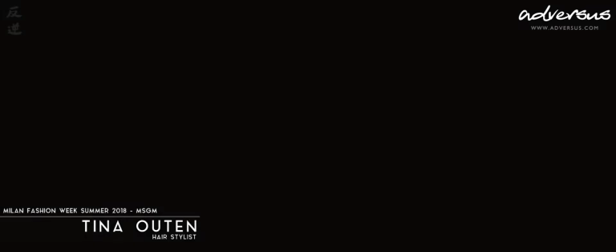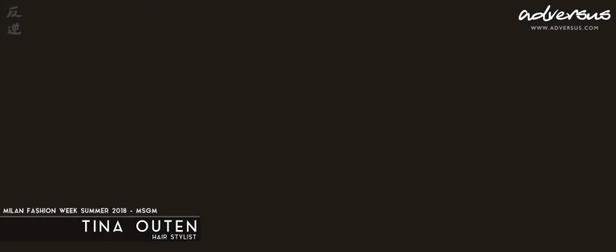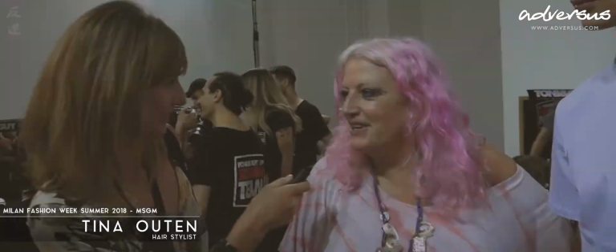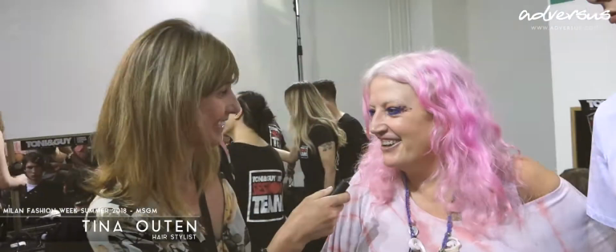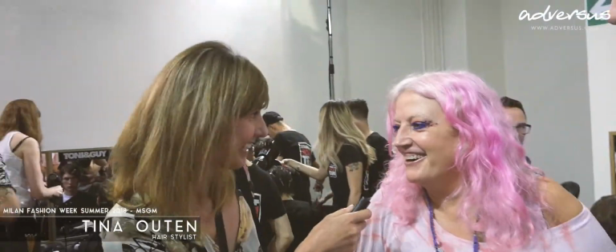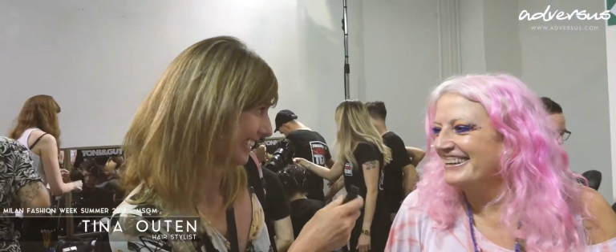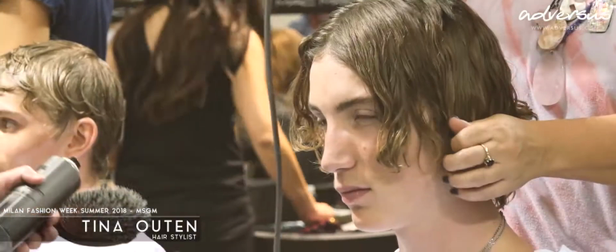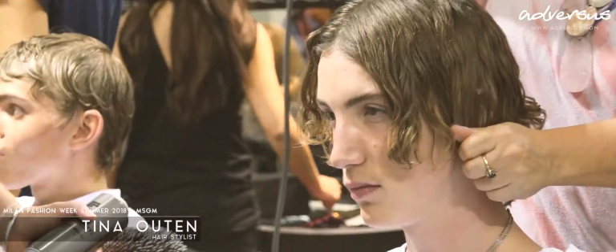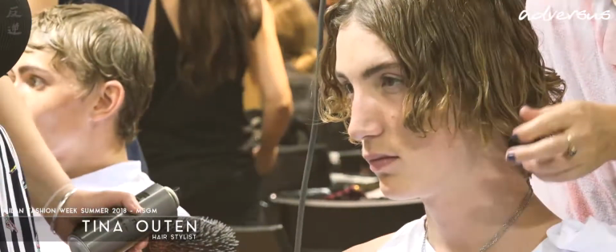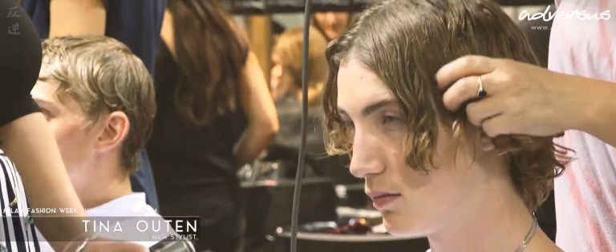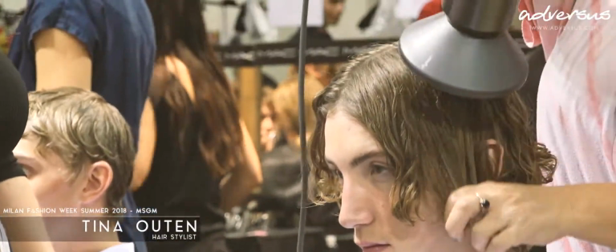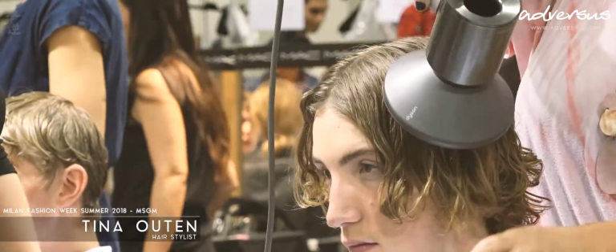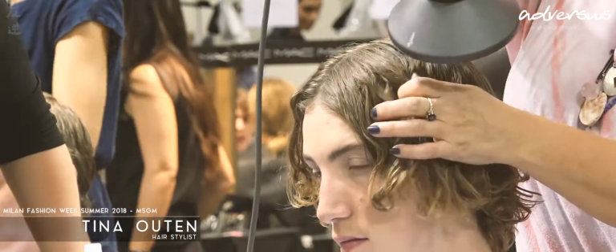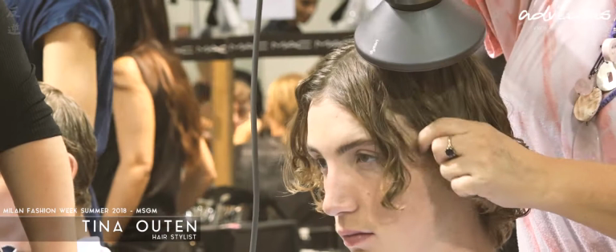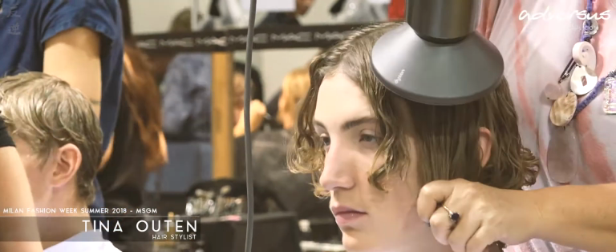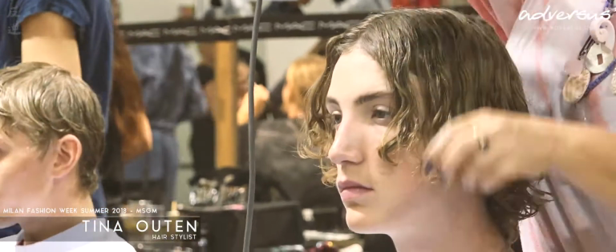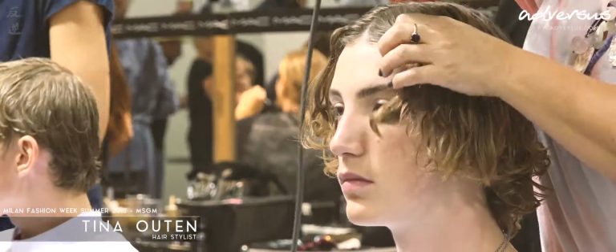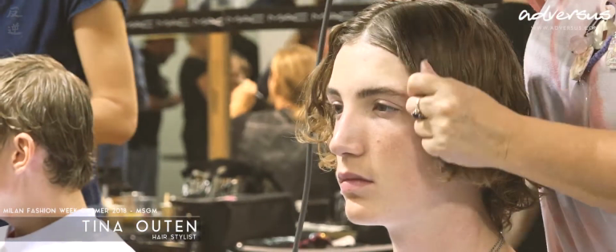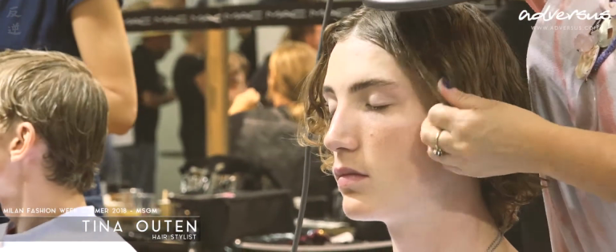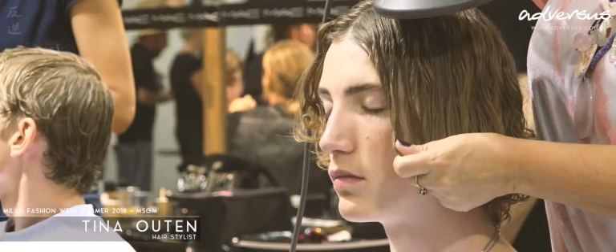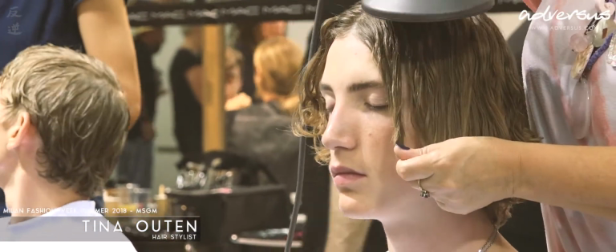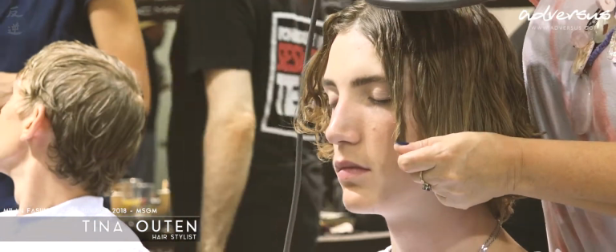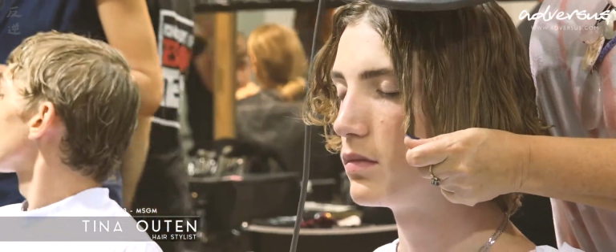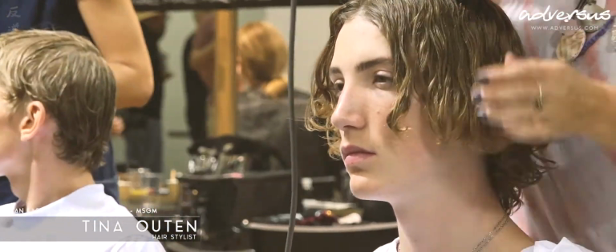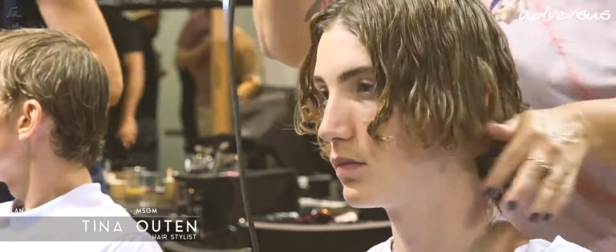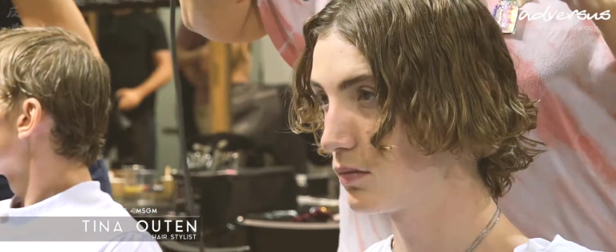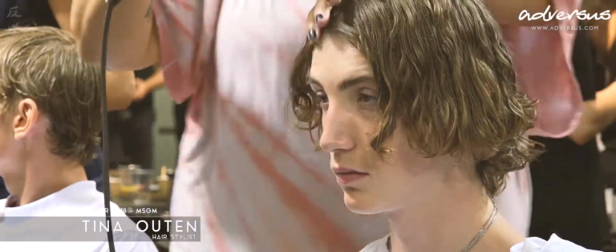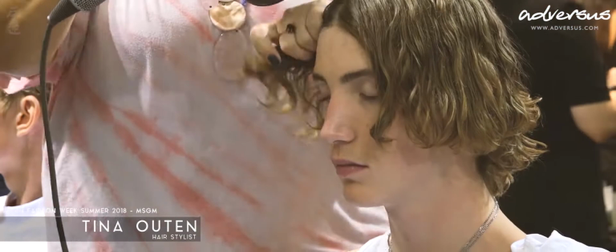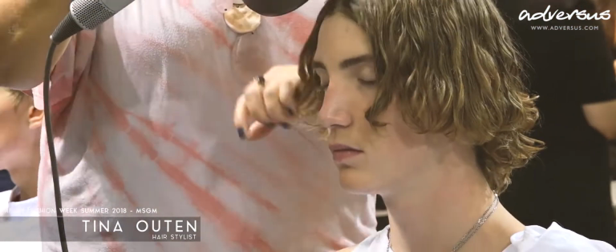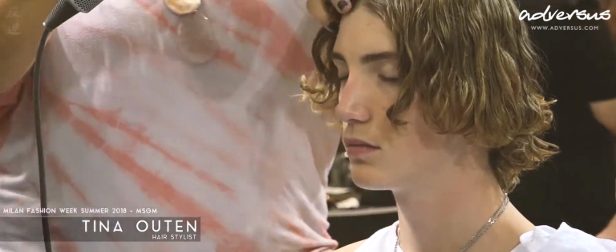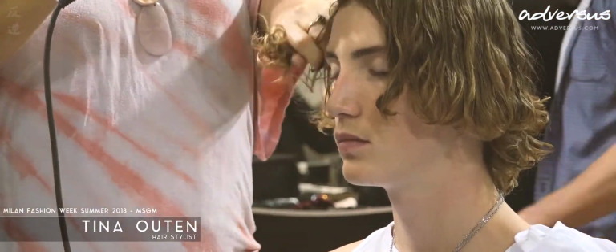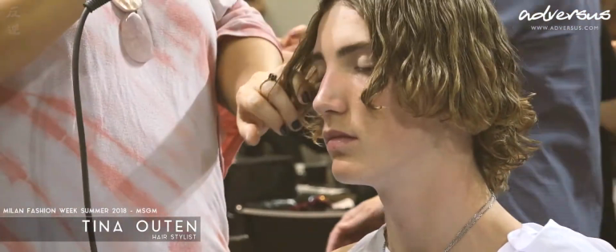Good morning, Tina. Morning. Hello there. Hi. Can you explain the hair look to us? Sure. They gave me references of Leonardo DiCaprio in Romeo and Juliet, and the mood board kind of felt like the new Point Break.